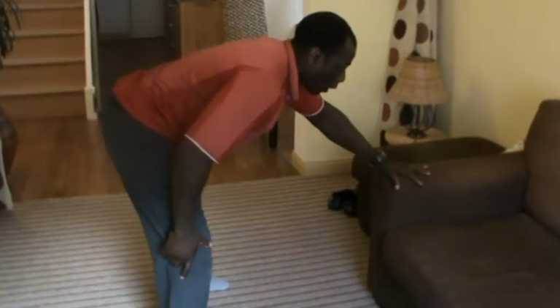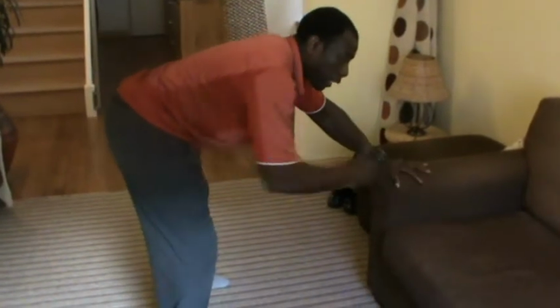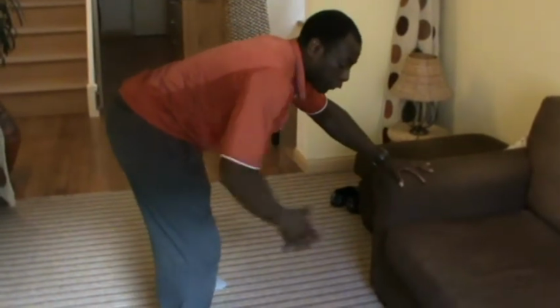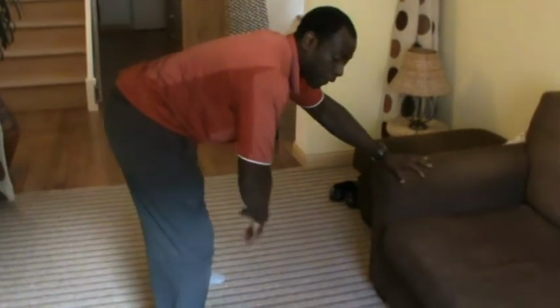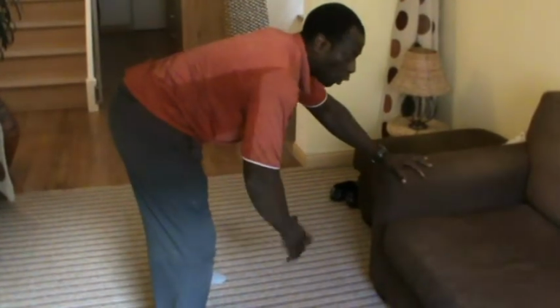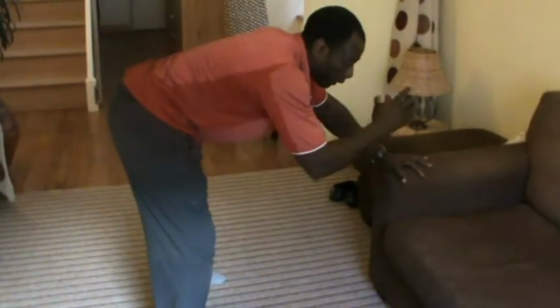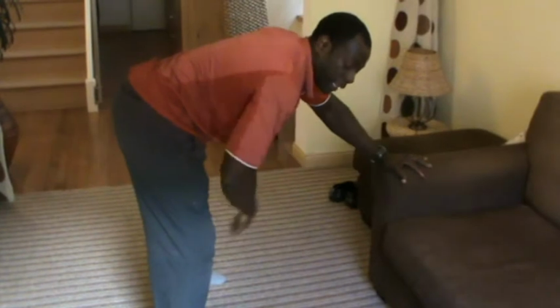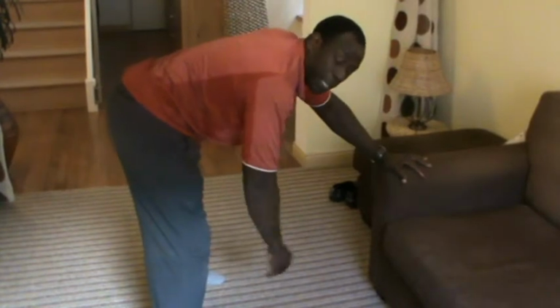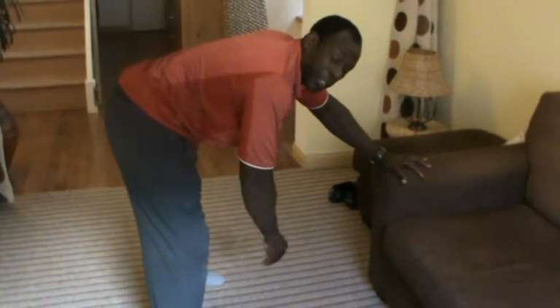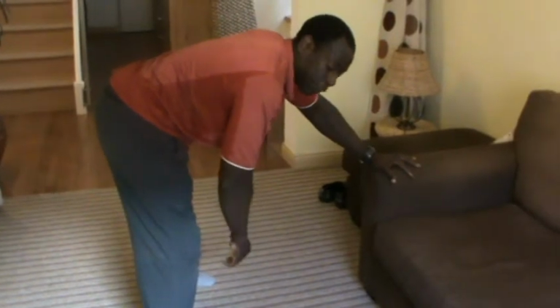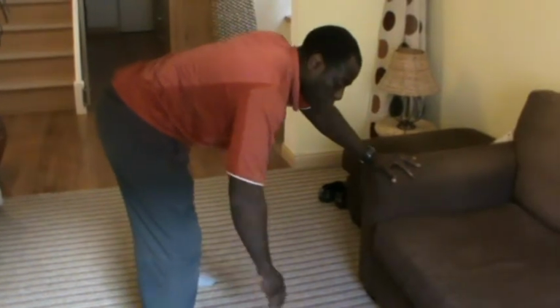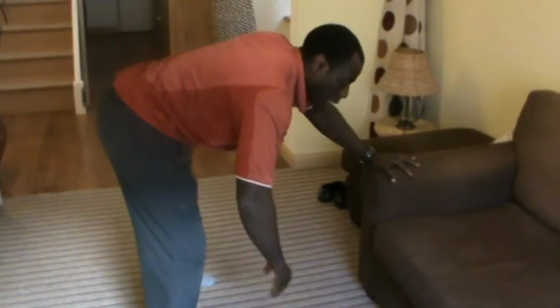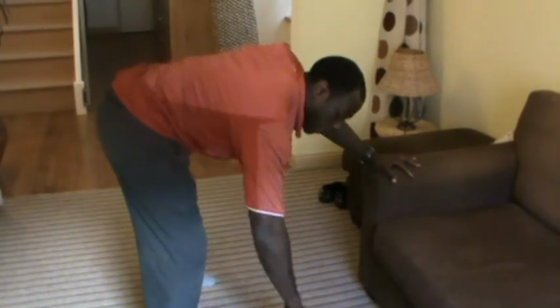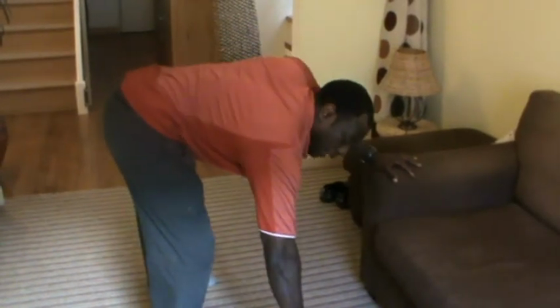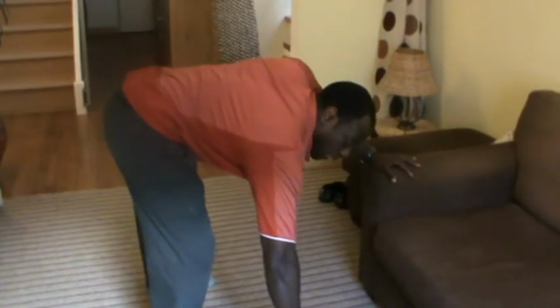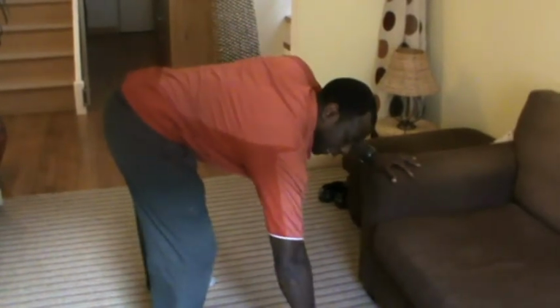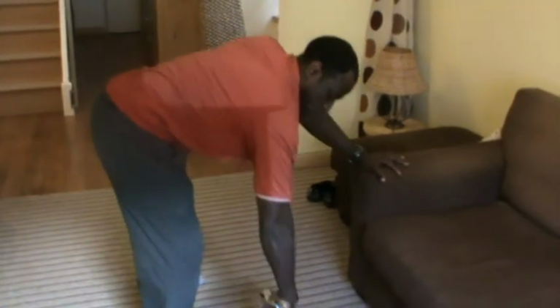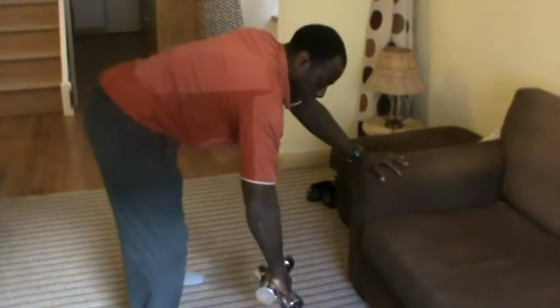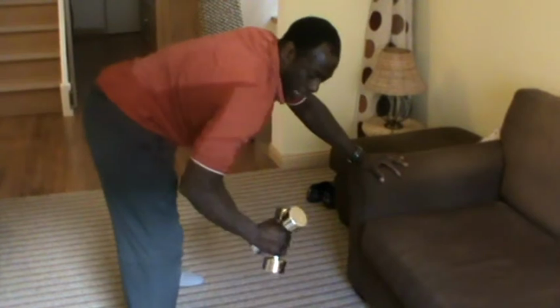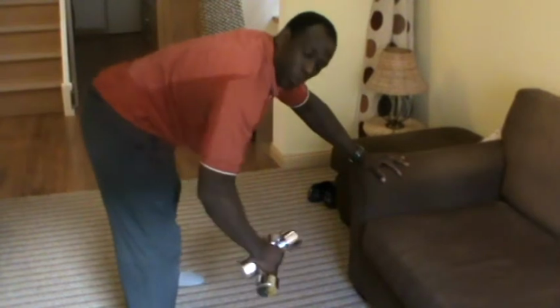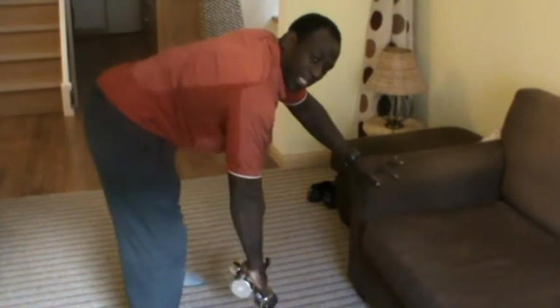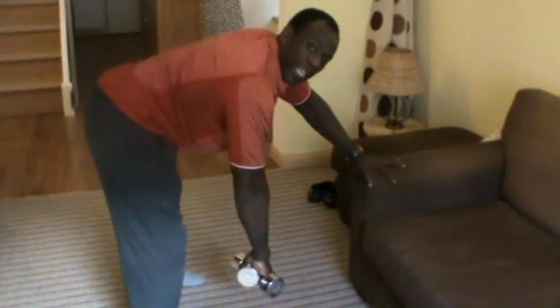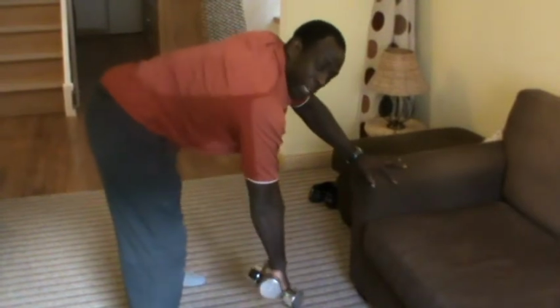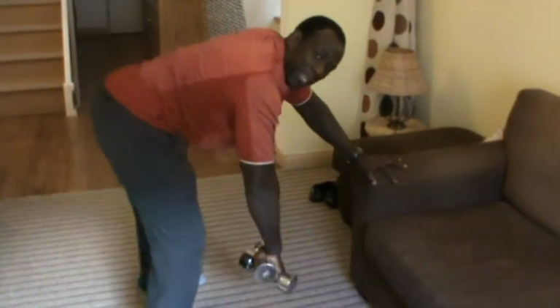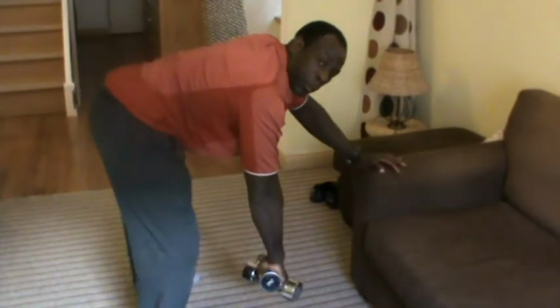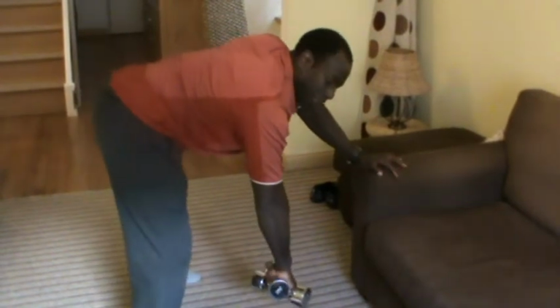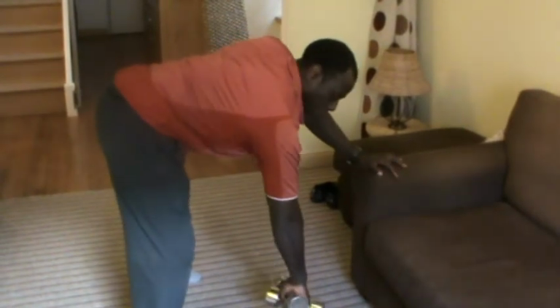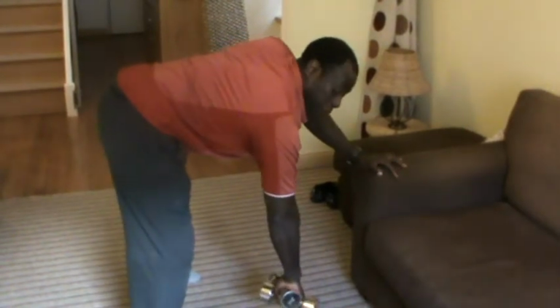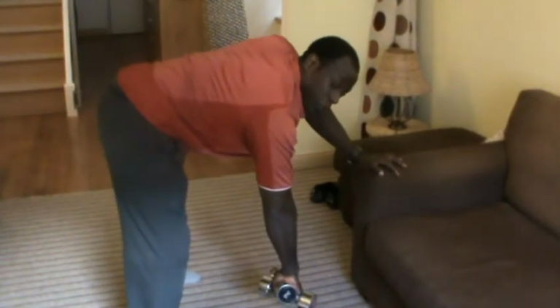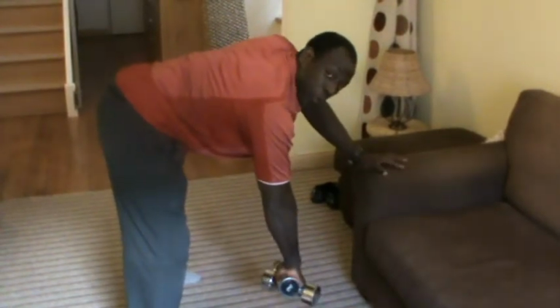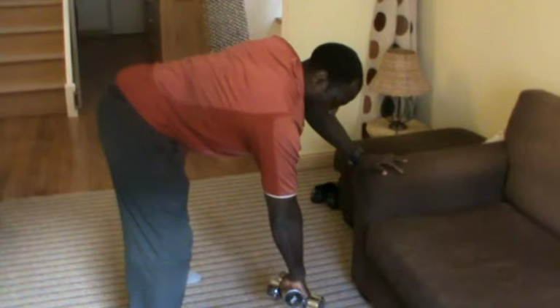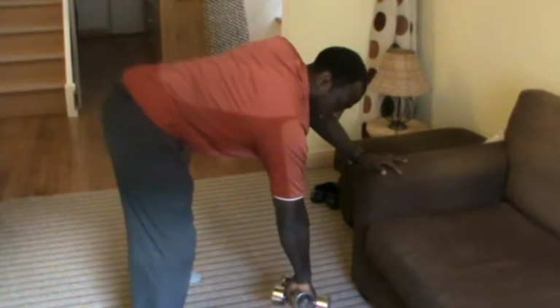One arm you can put on a sofa or any other surface you have in front of you, like a chair. Grab the weight — the reason I'm grabbing two weights is just to make it a bit more challenging, but you can hold only one.